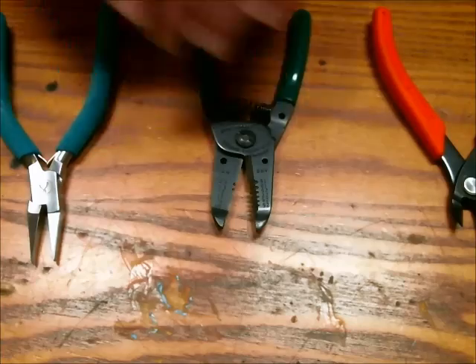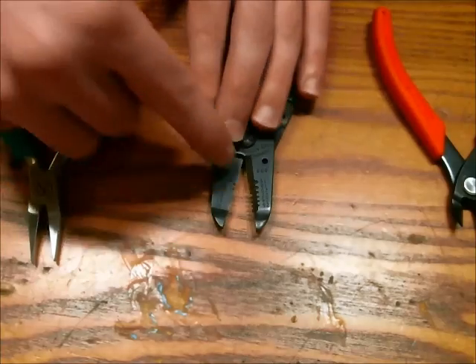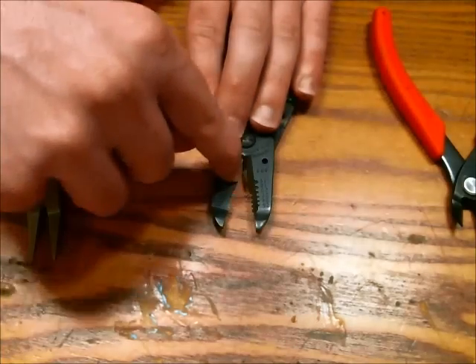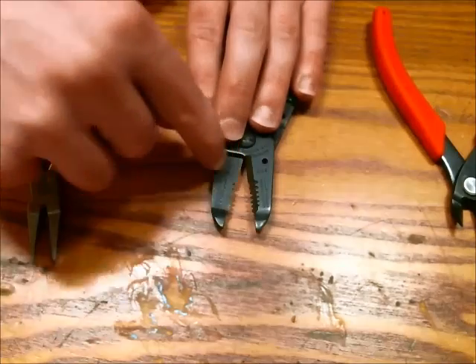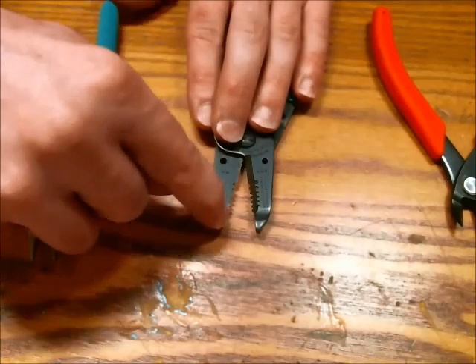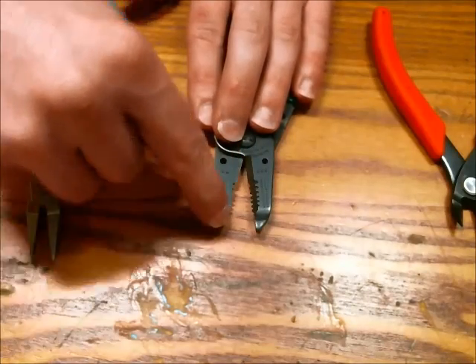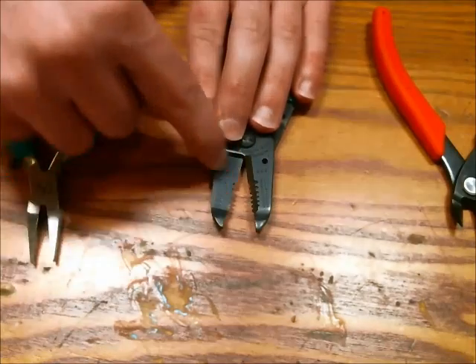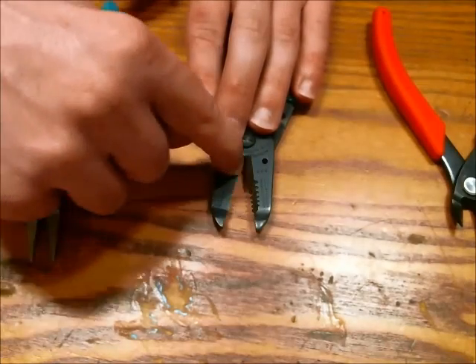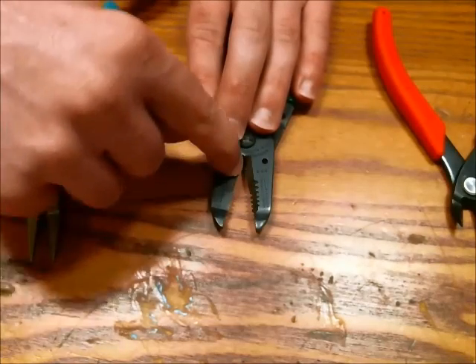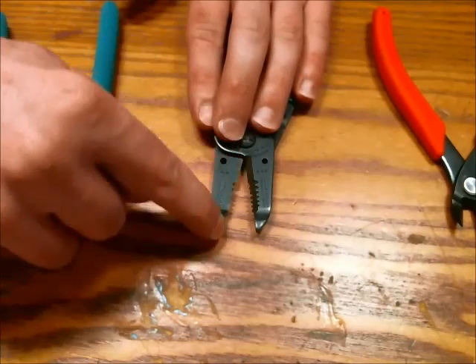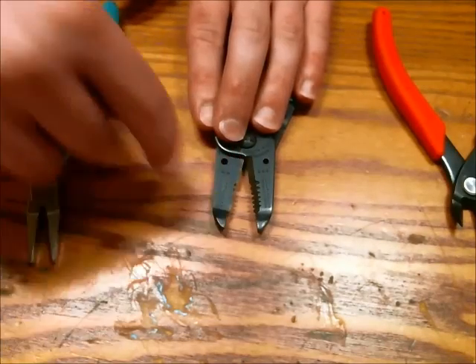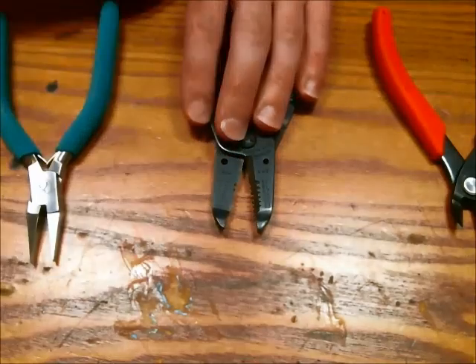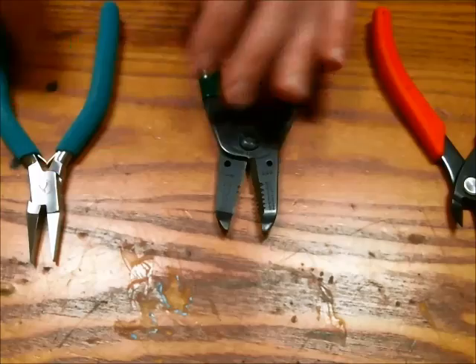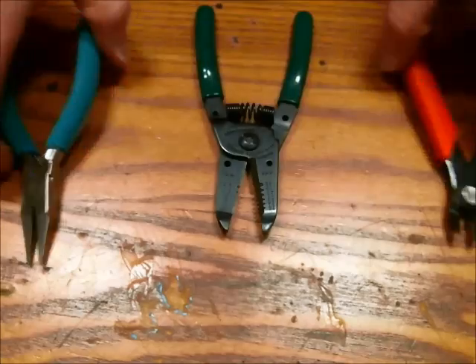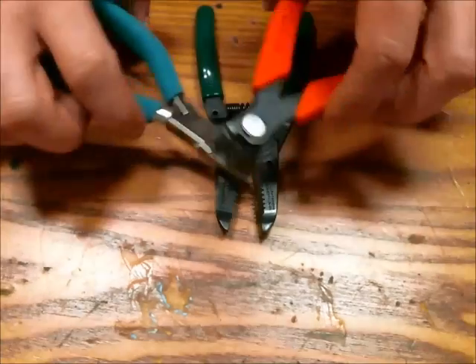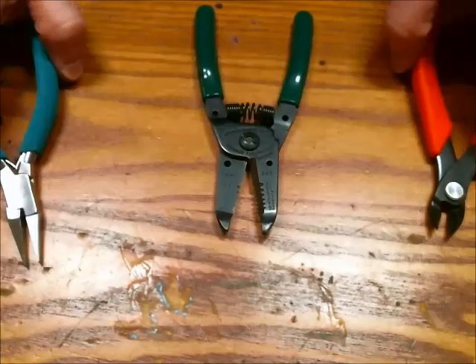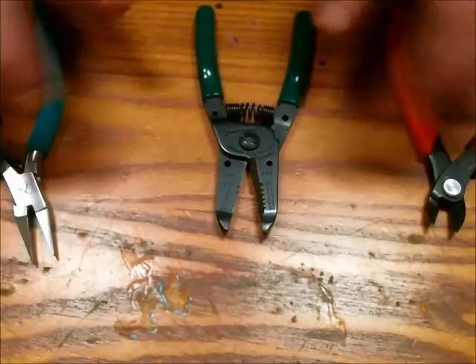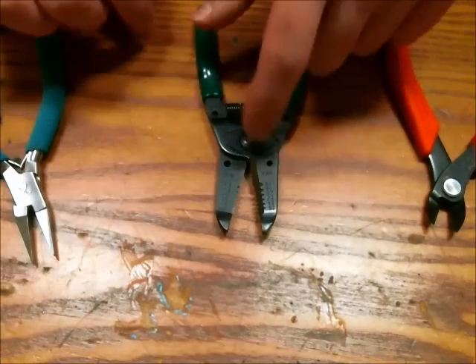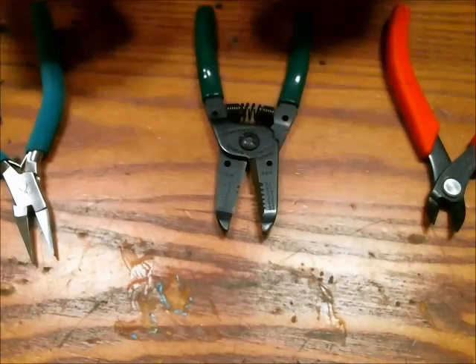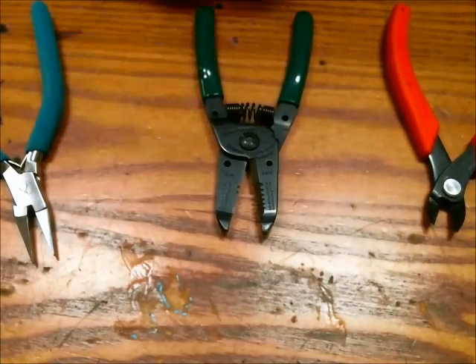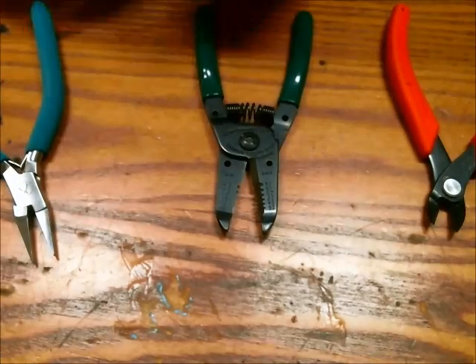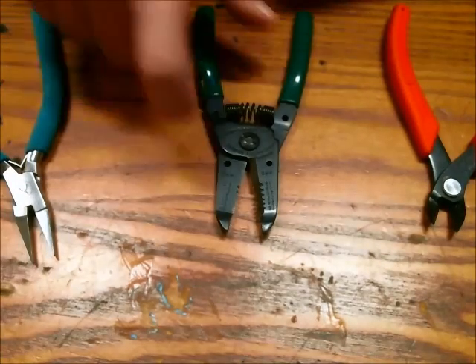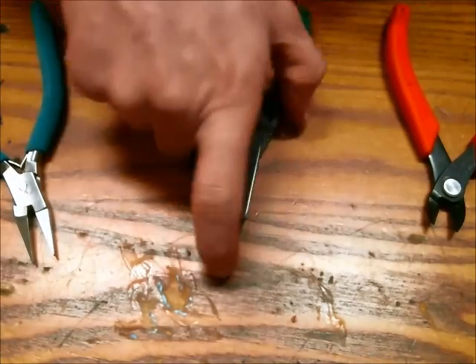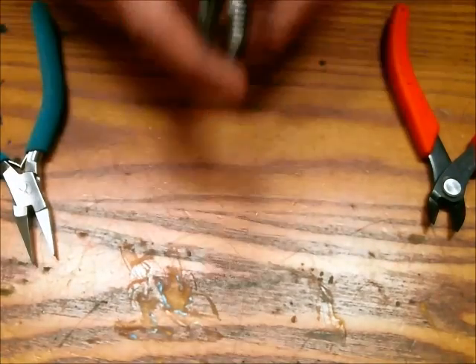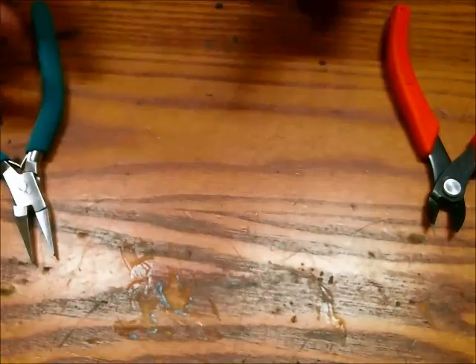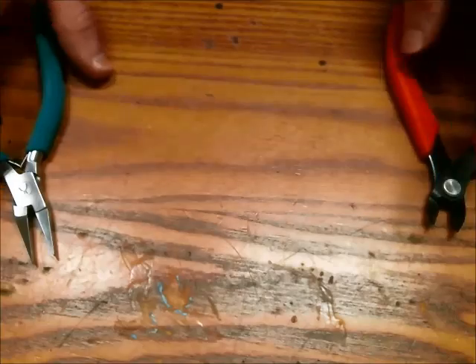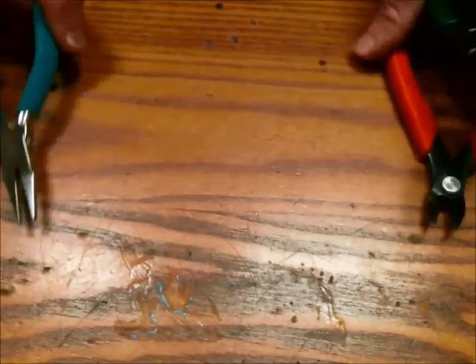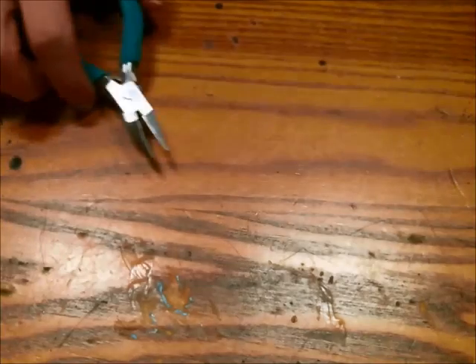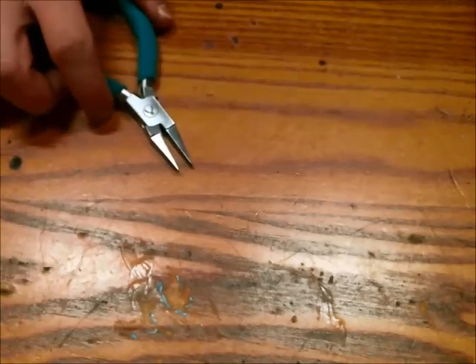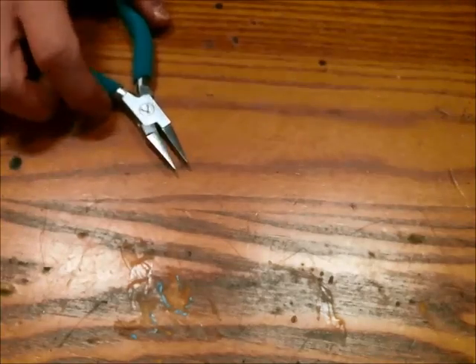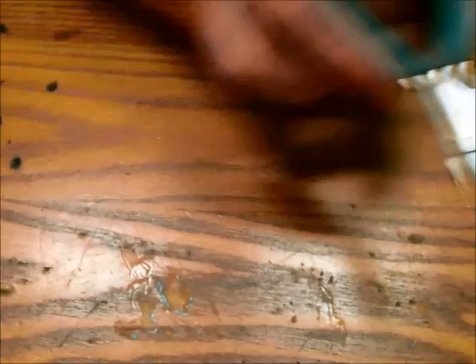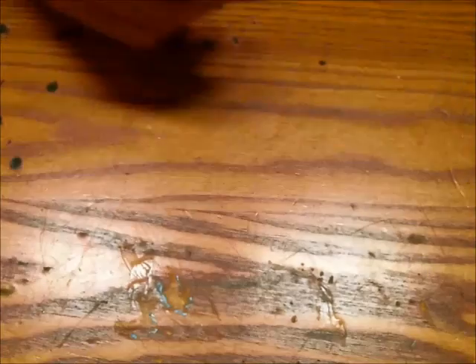This does have a cutter function and a plier function, but I think both of them are pretty poor — that's what the other two tools are here for. Multi-purpose tools are overrated in my mind. Next up are some soldering tools.